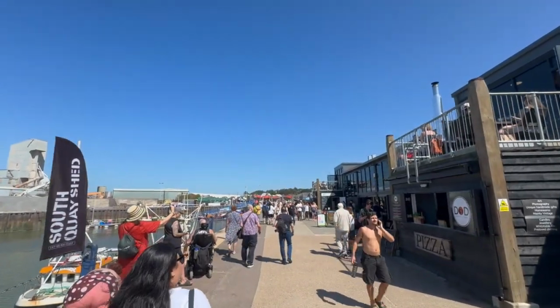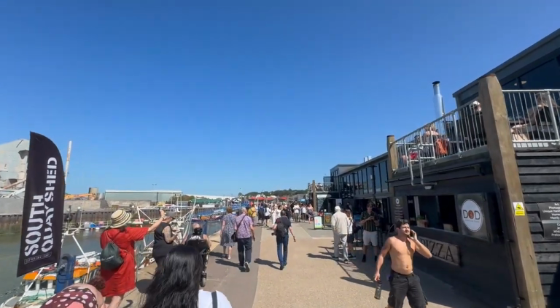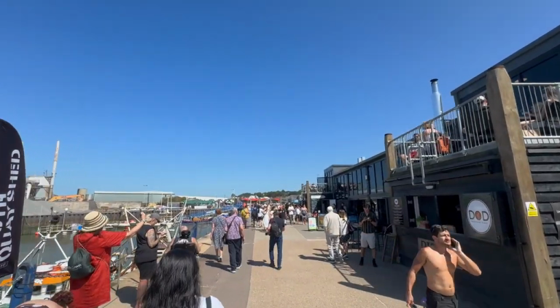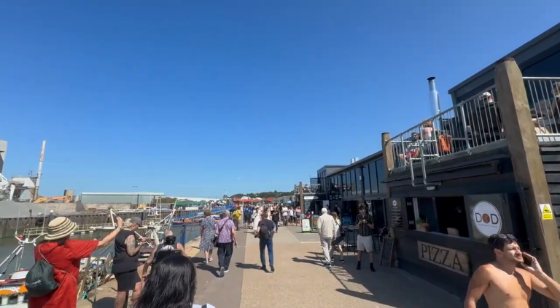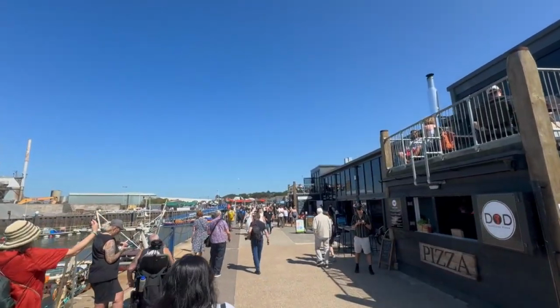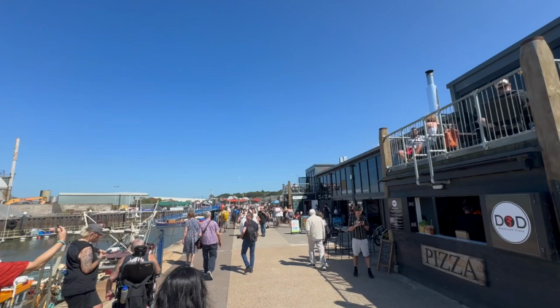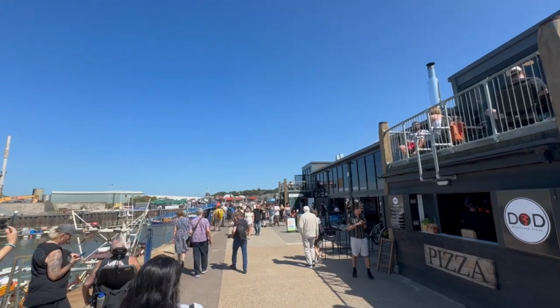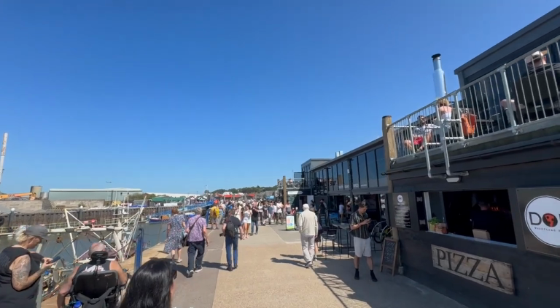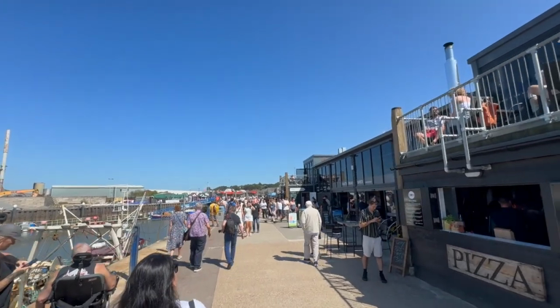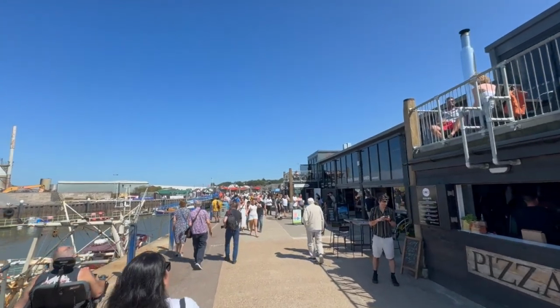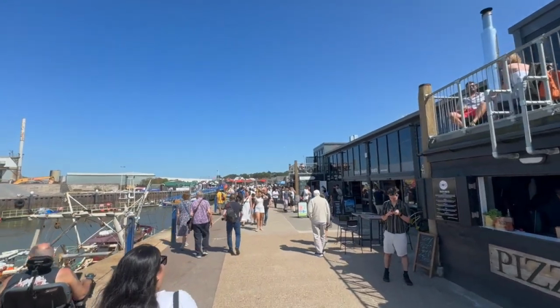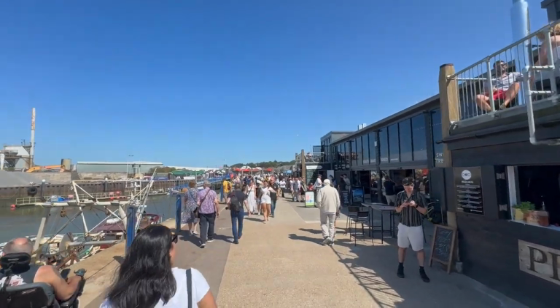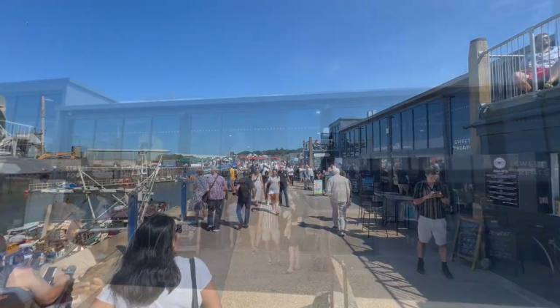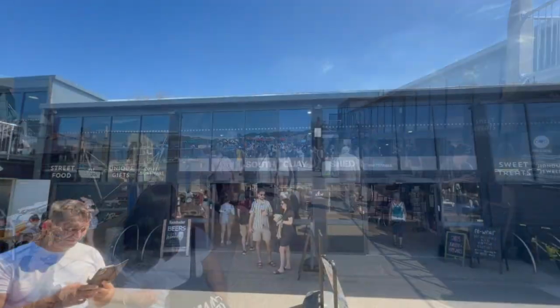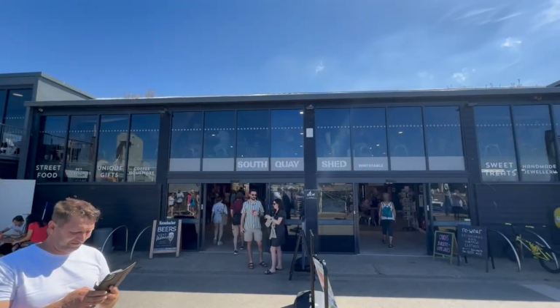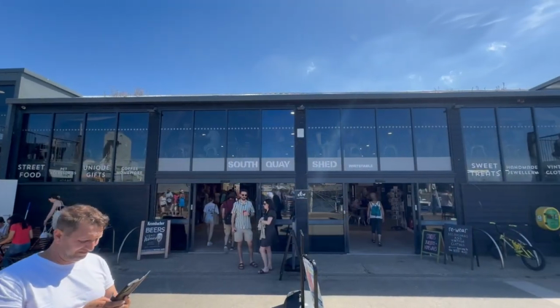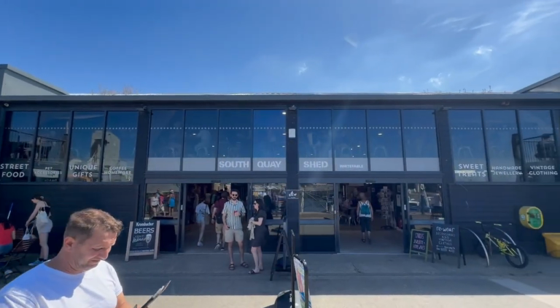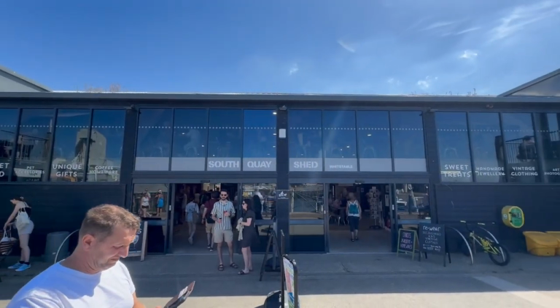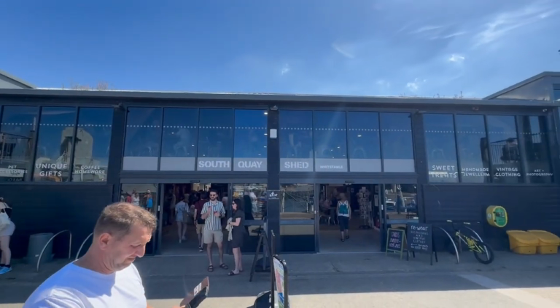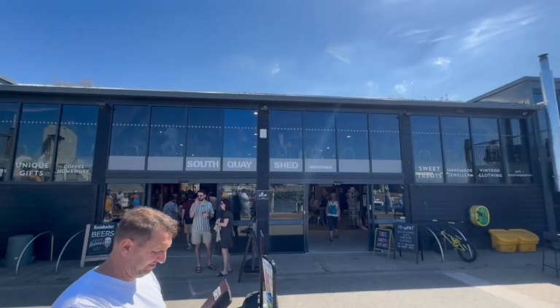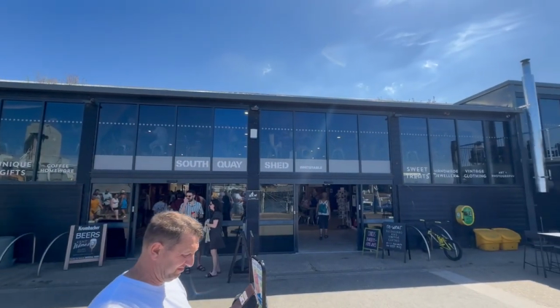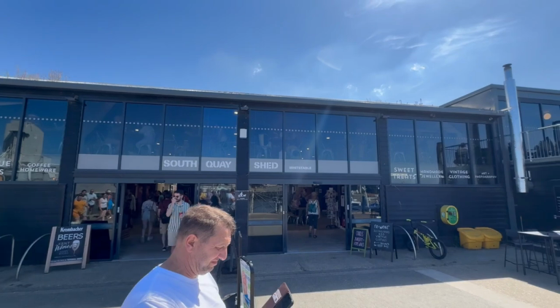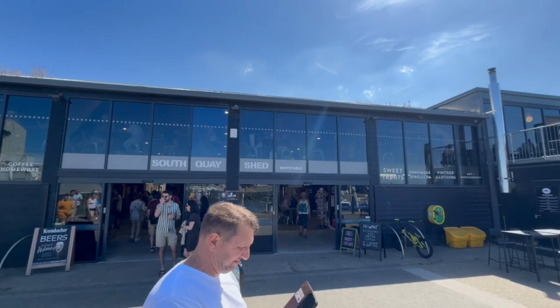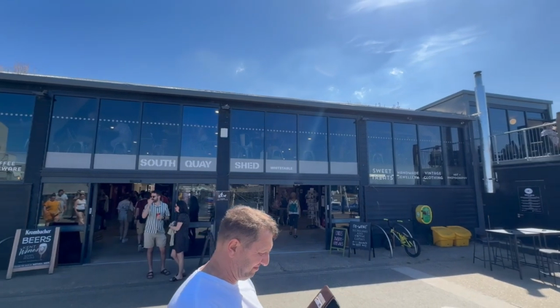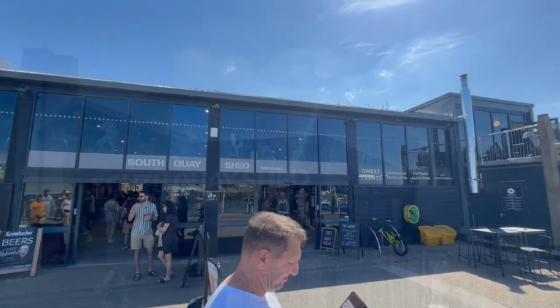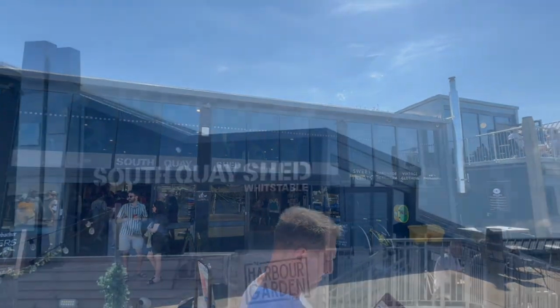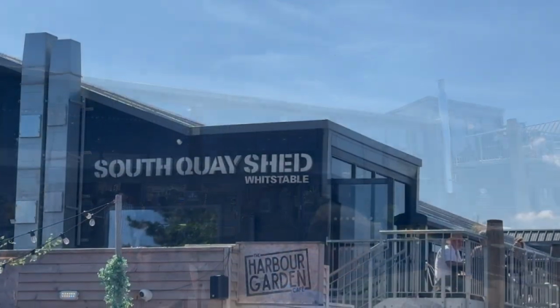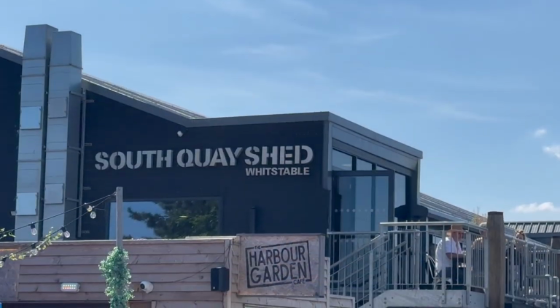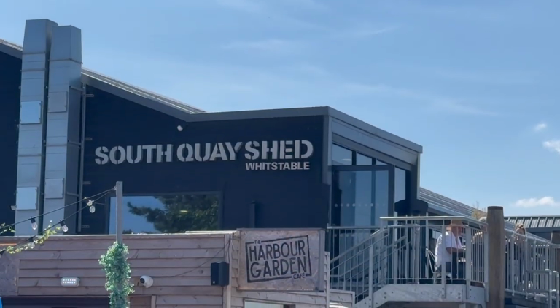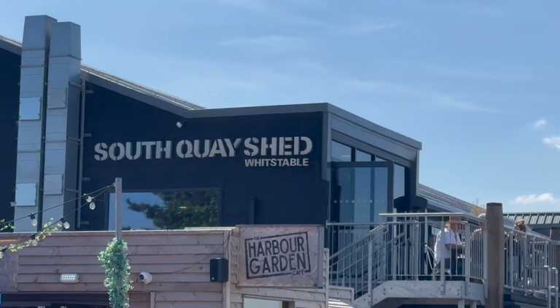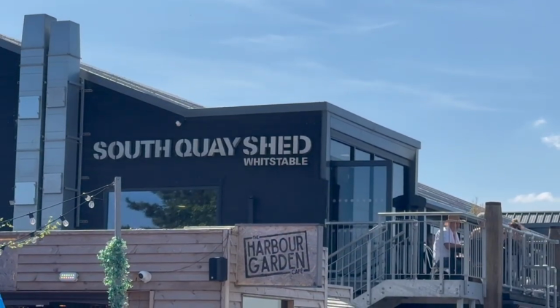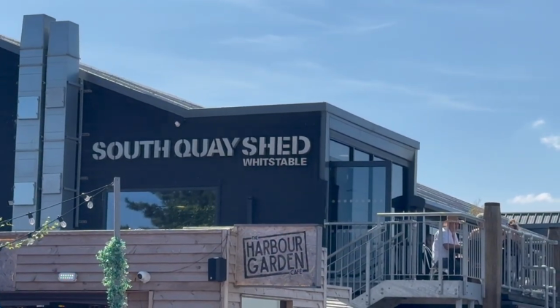After taking a stroll further down the harbour, you will come across South Quay Shed. It's definitely a great place to grab a bite to eat or buy some souvenirs or goodies.